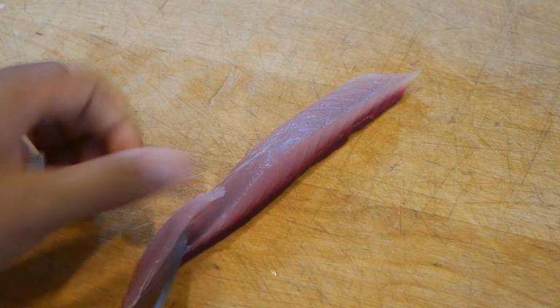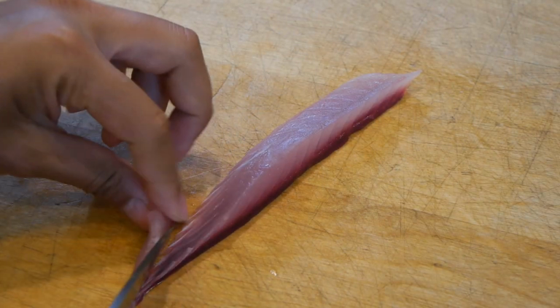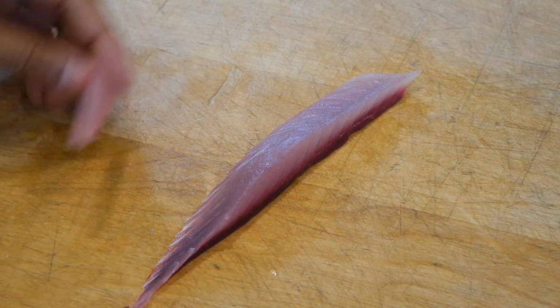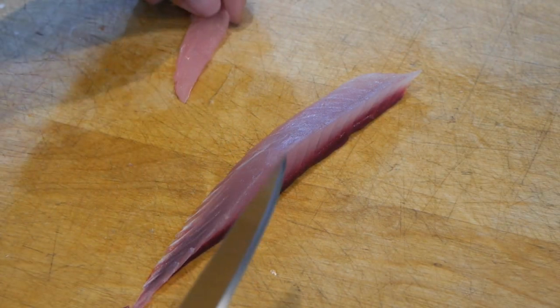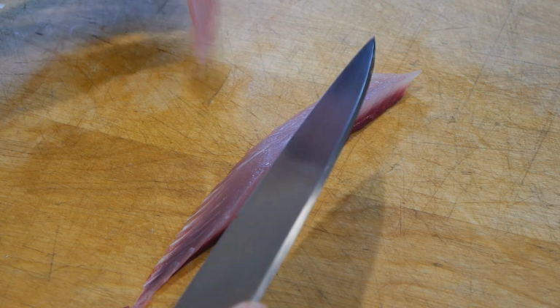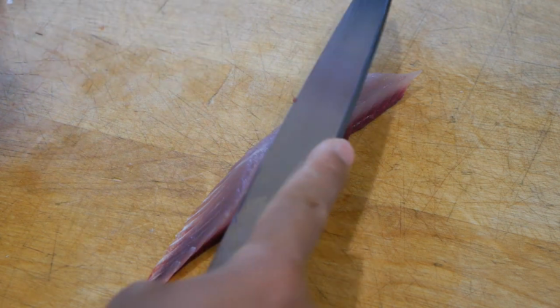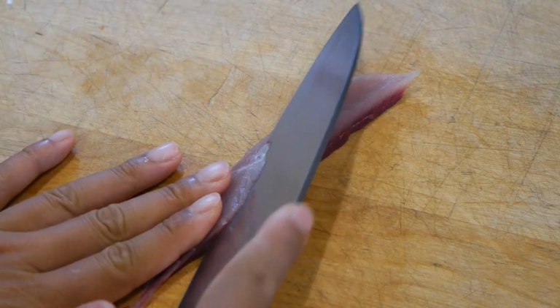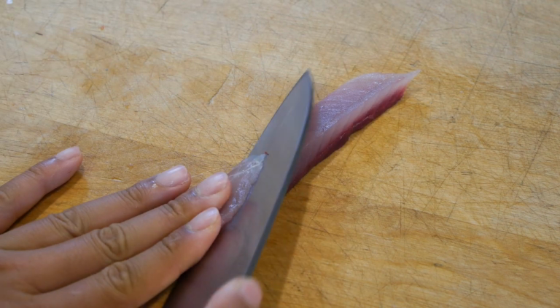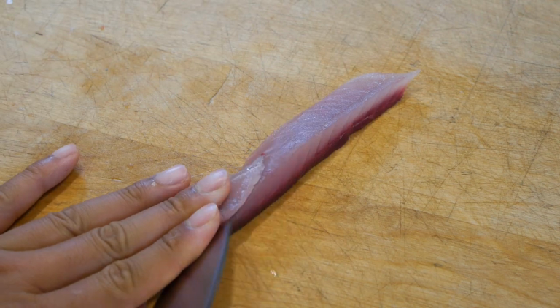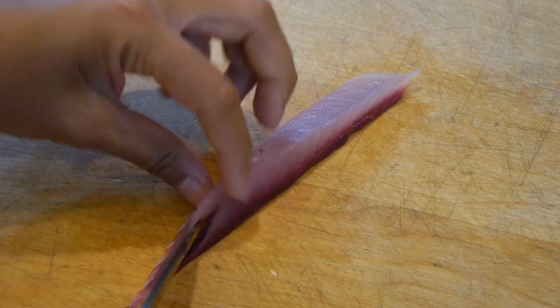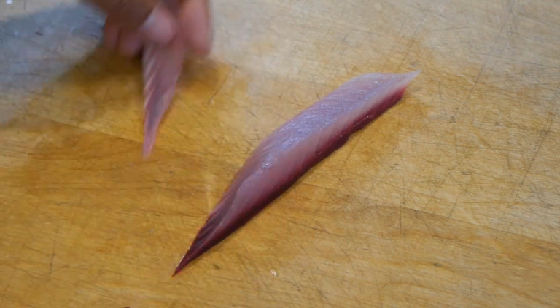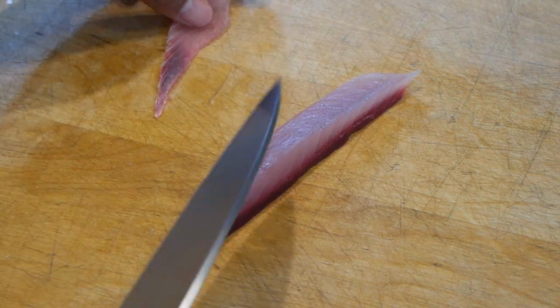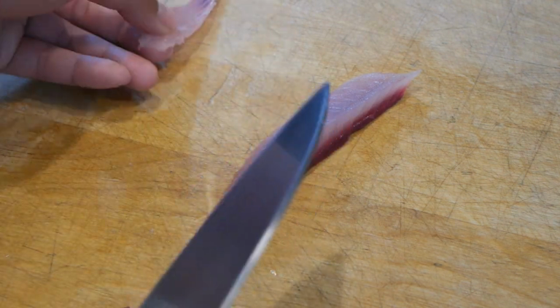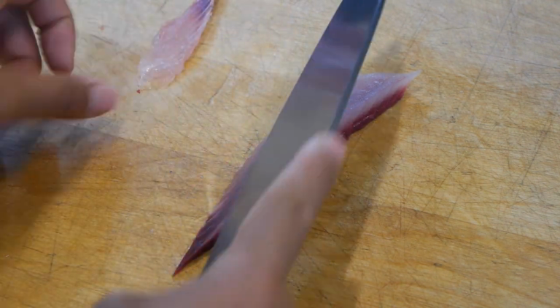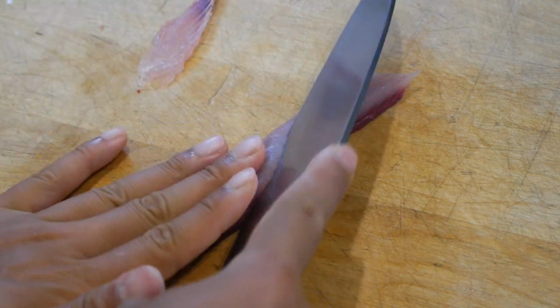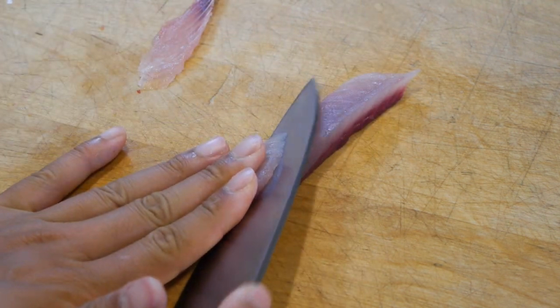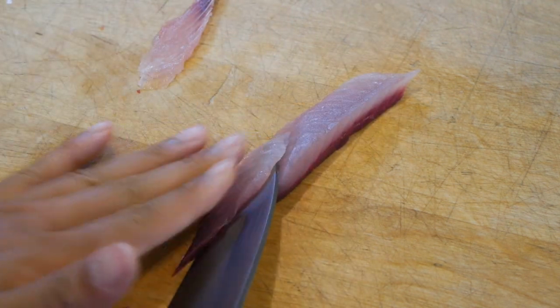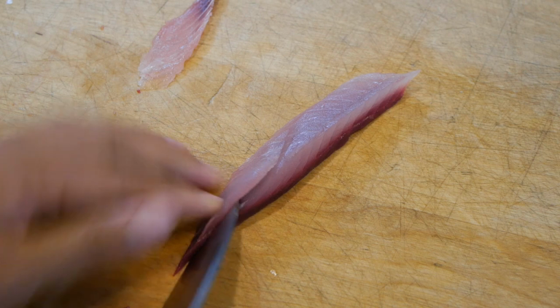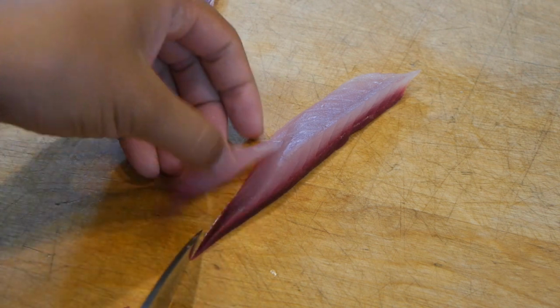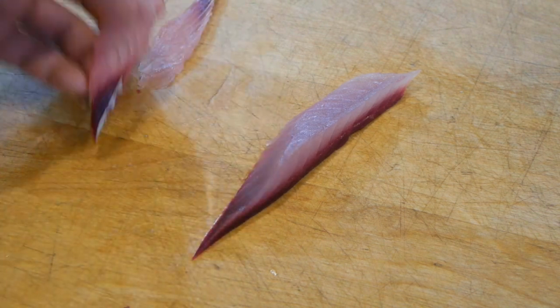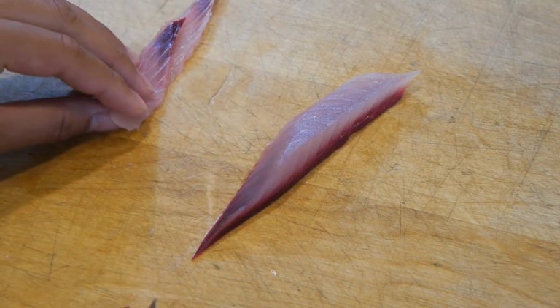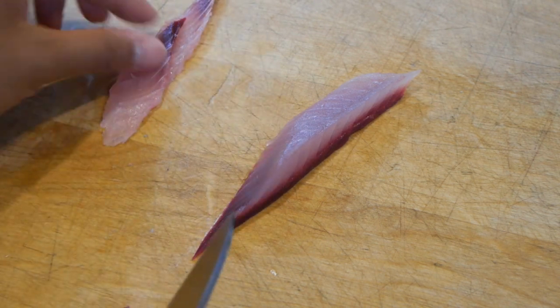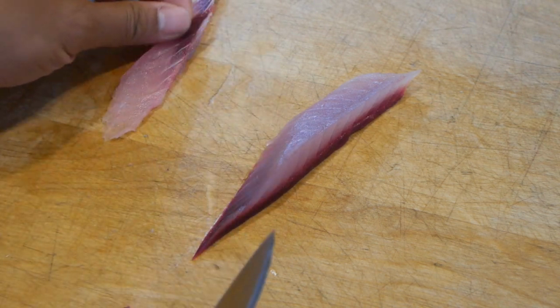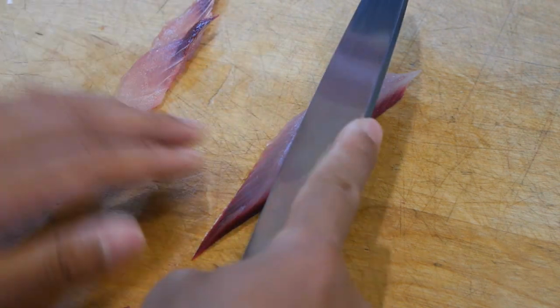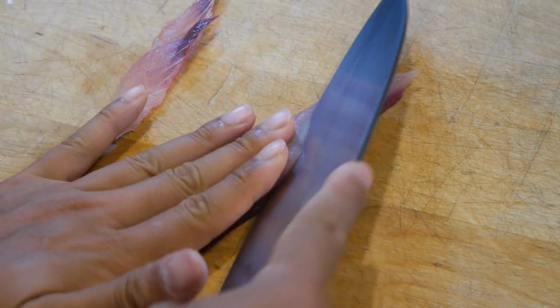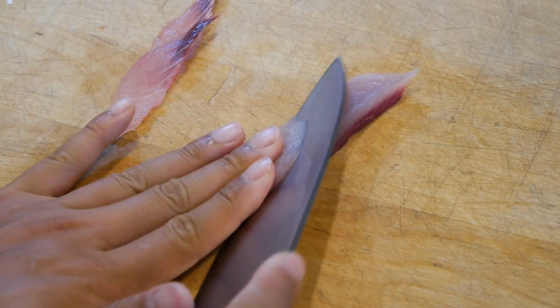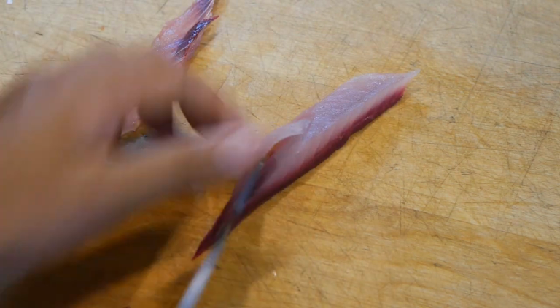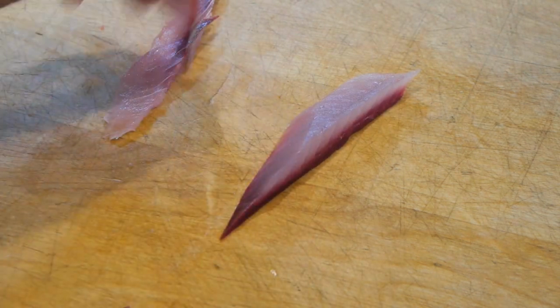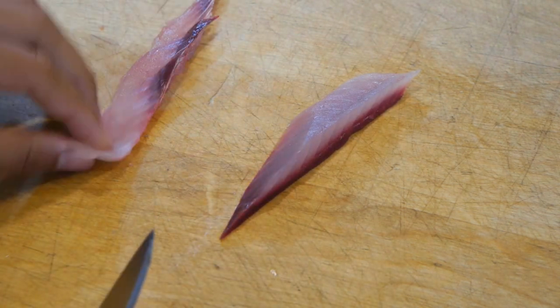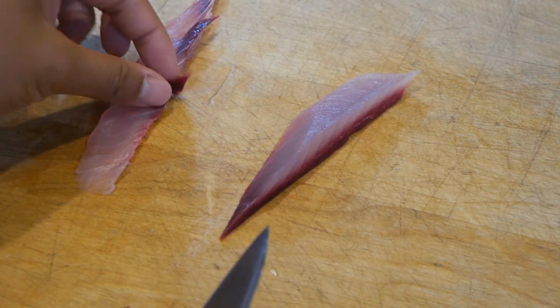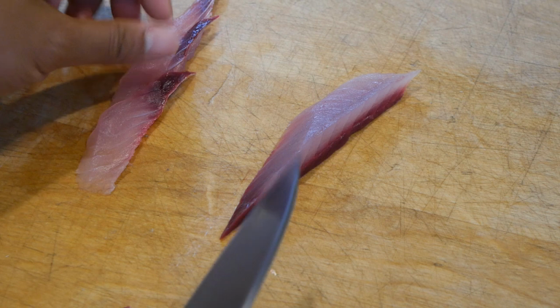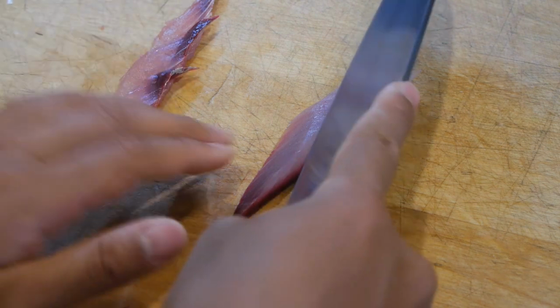And if you want to be extra fancy, you can try cutting super thin slices and stacking them on top of each other, then rolling them into a pretty rose. Maybe your tender date will be into this — I don't know.